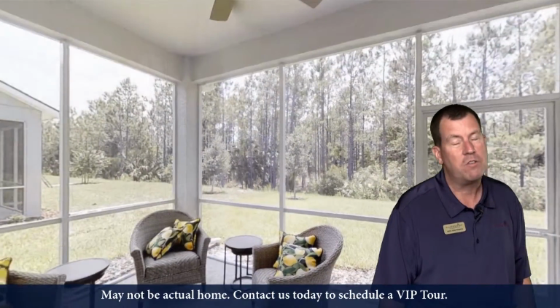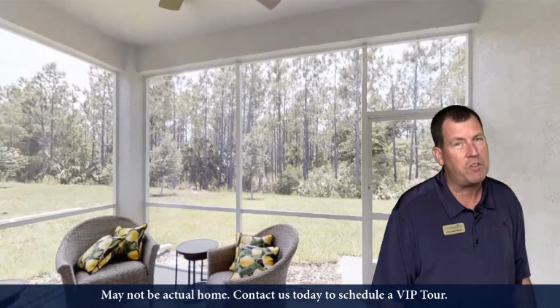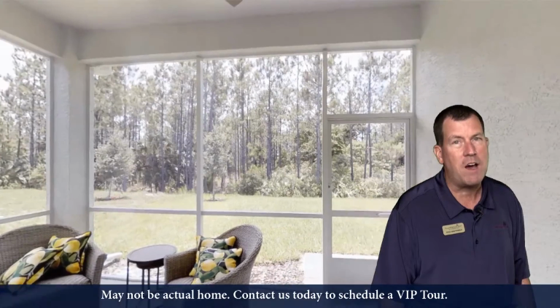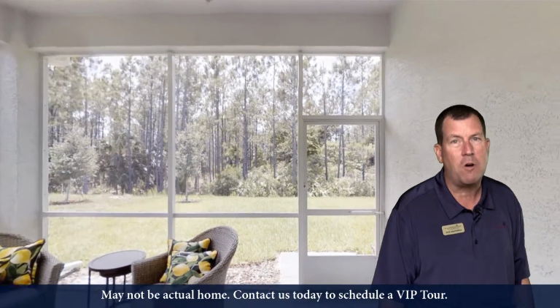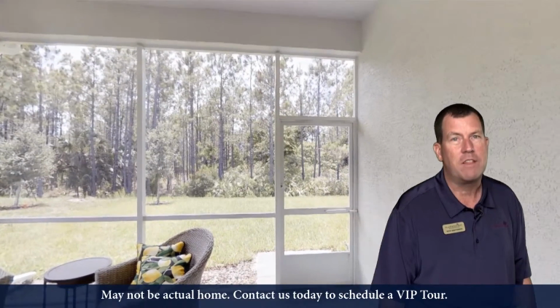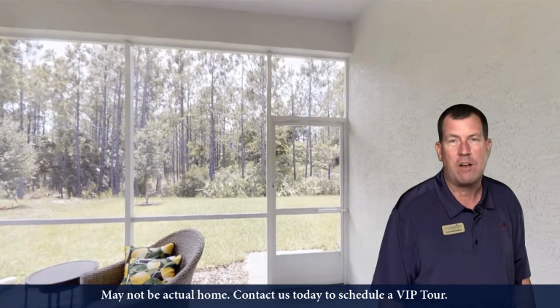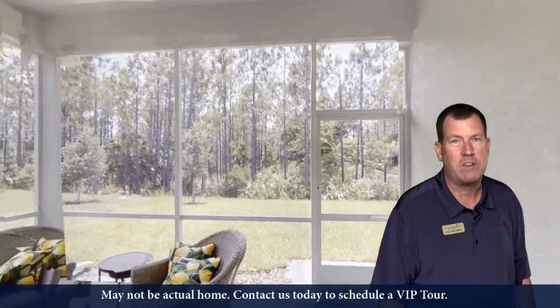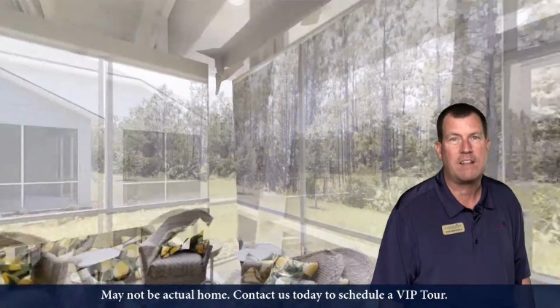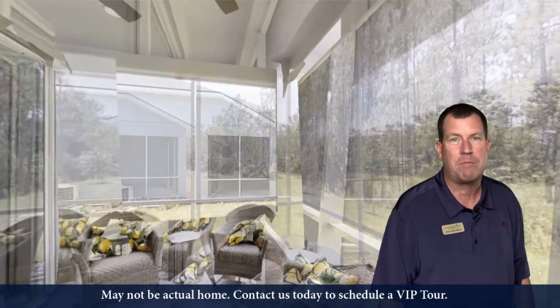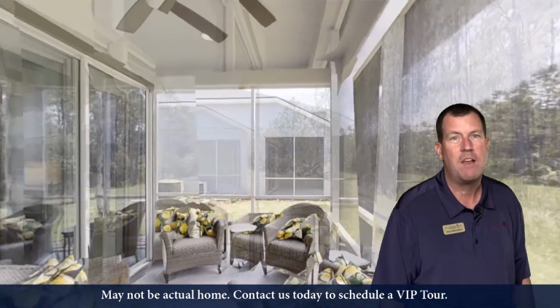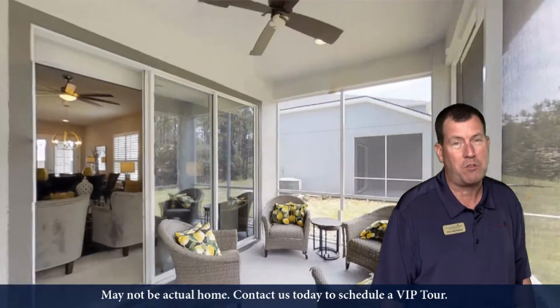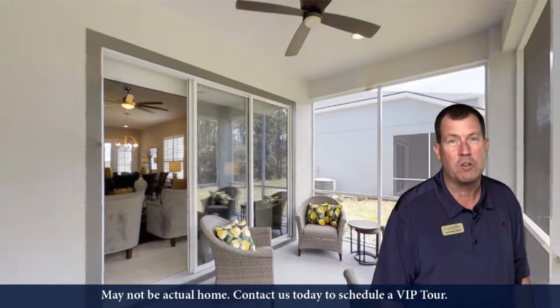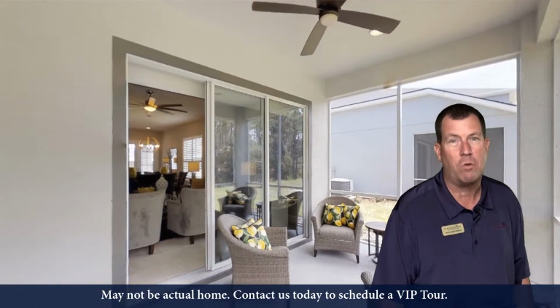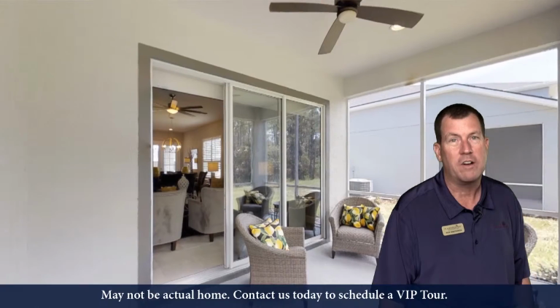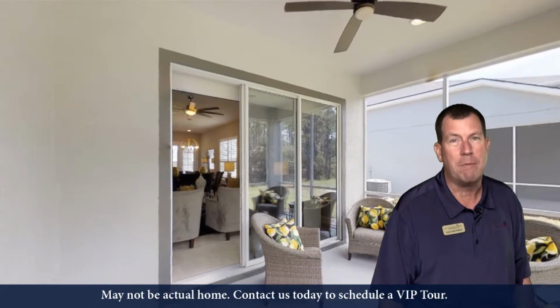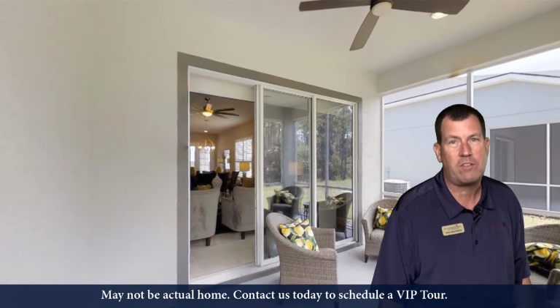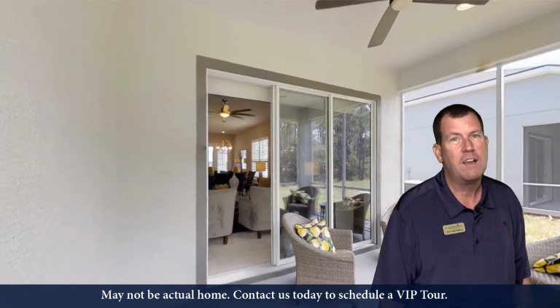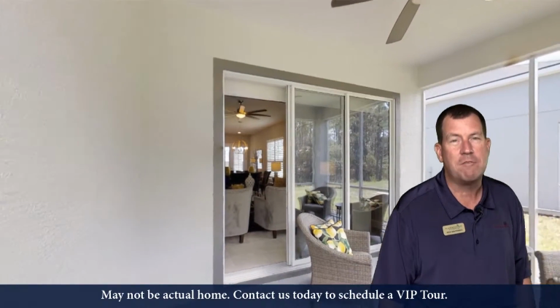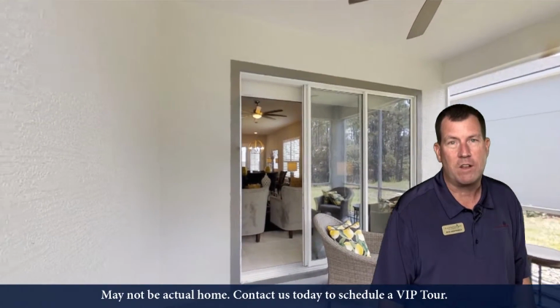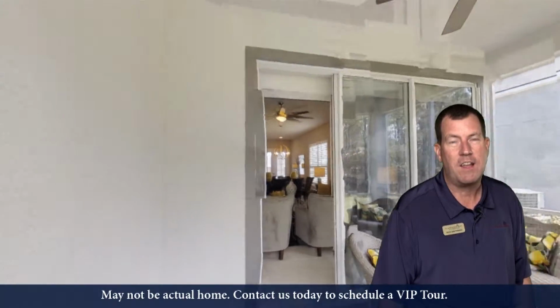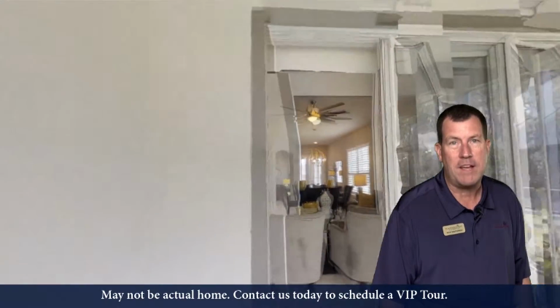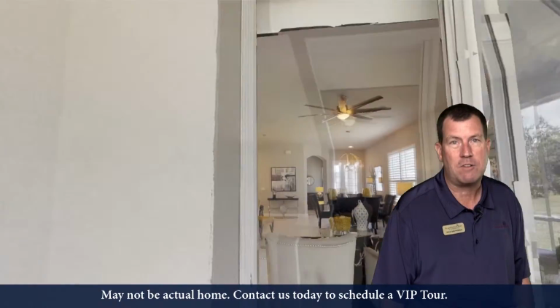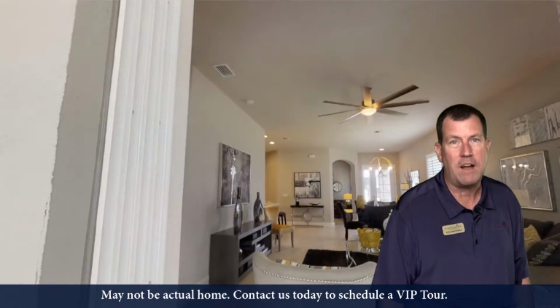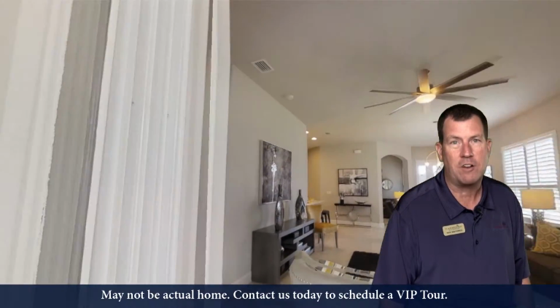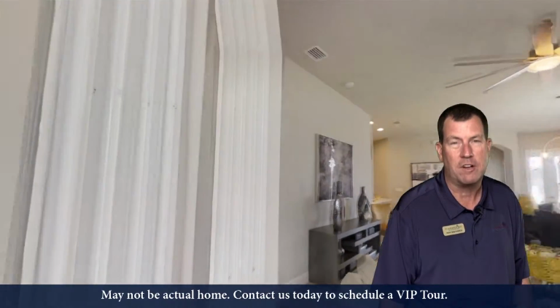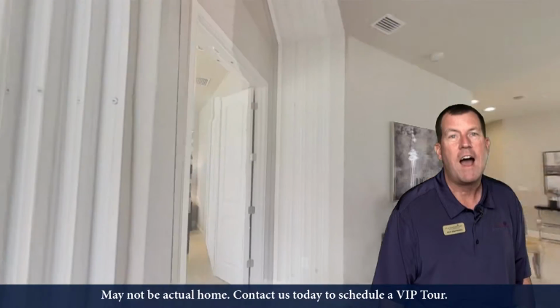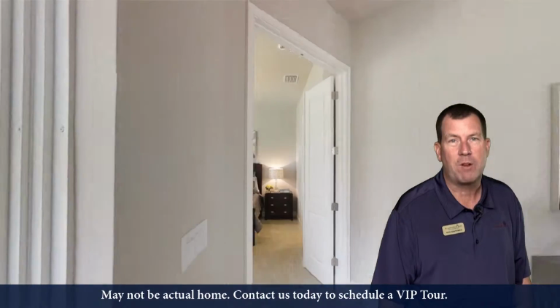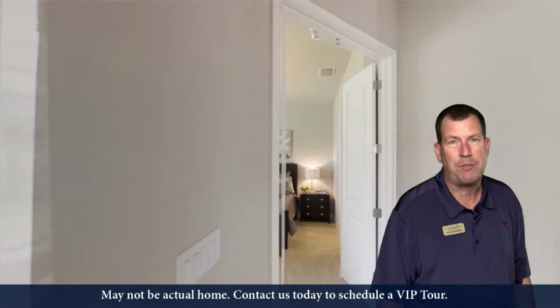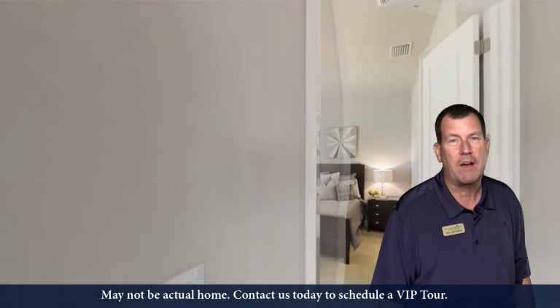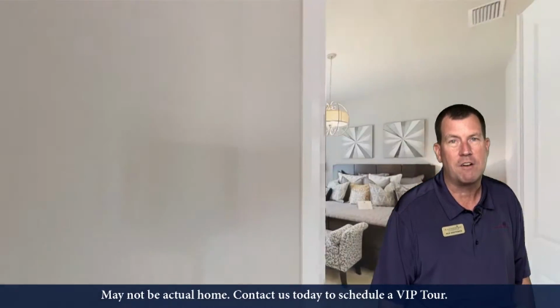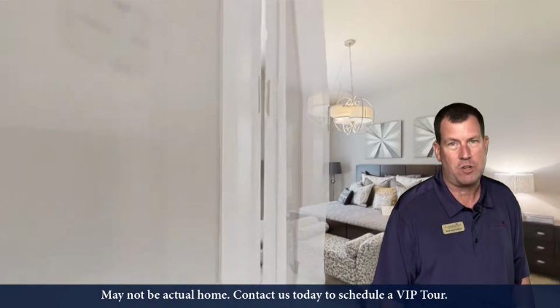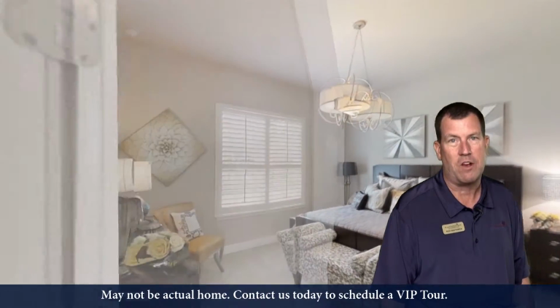So if you've seen the model home, this house is exactly the same thing, but this one overlooks the water. A must-see. Come view it here at Plantation Bay Golf and Country Club. I'm Rick Southwick, and I would love to show you this home.